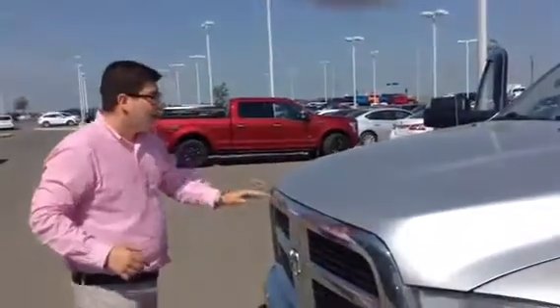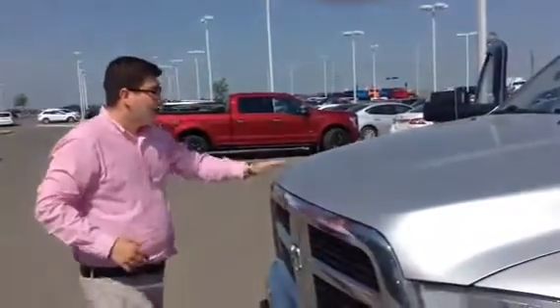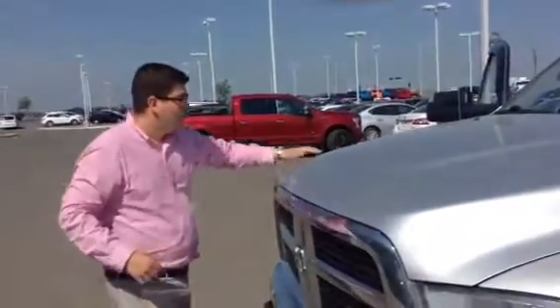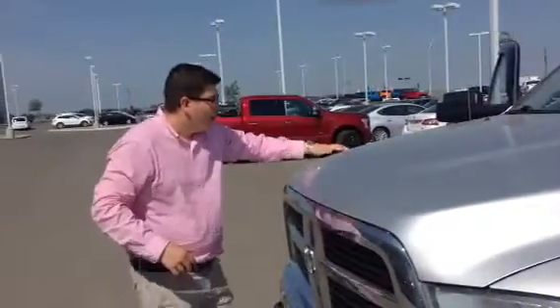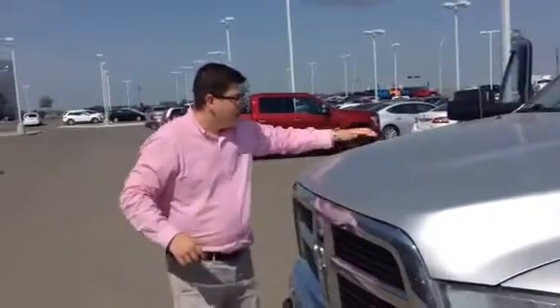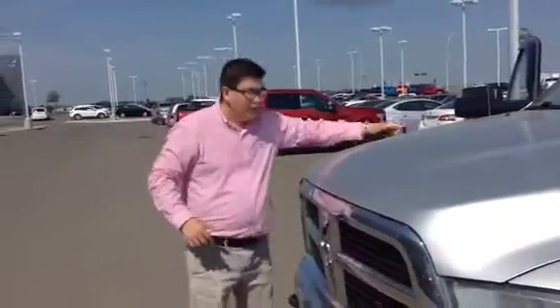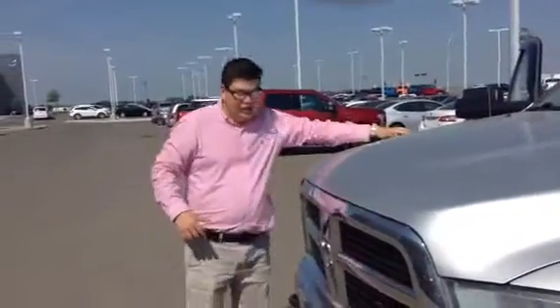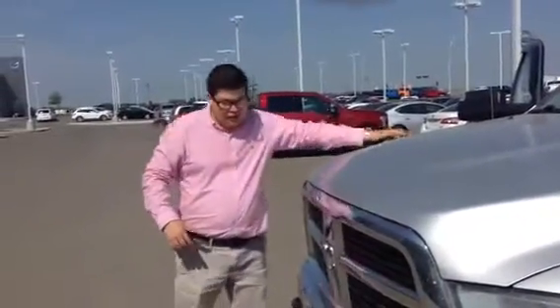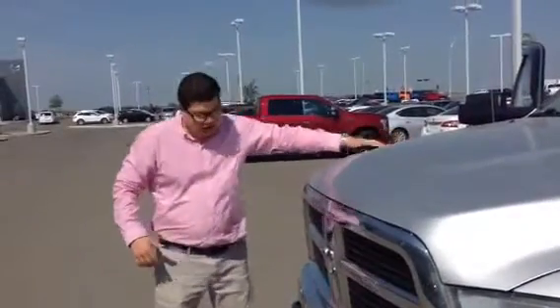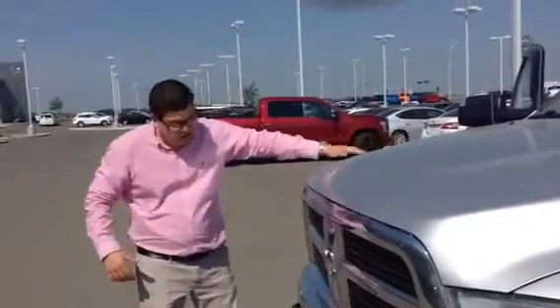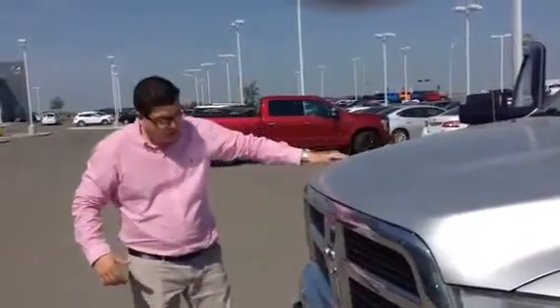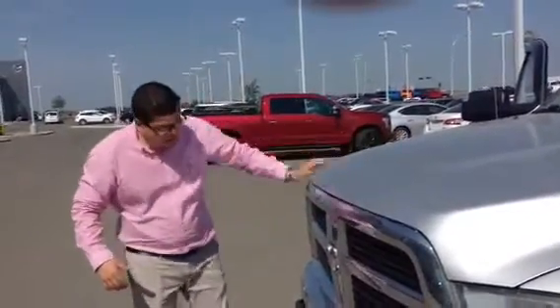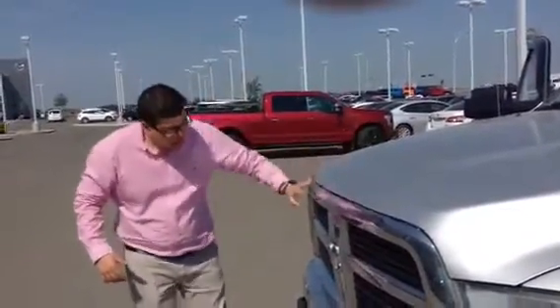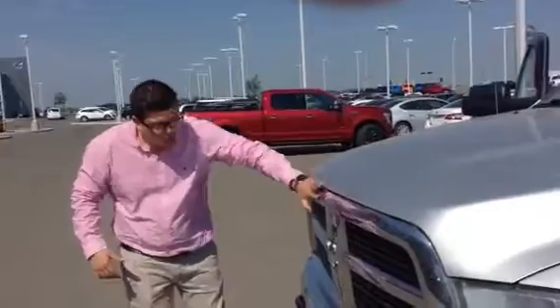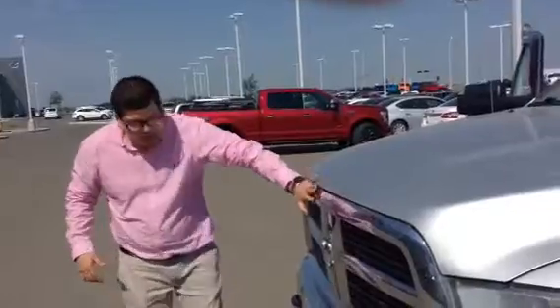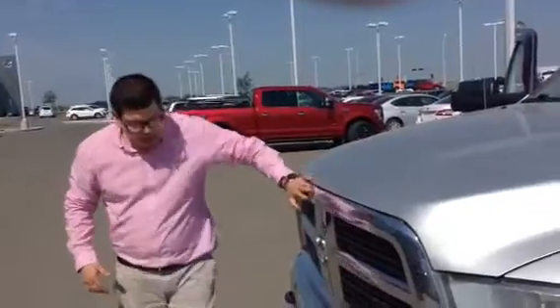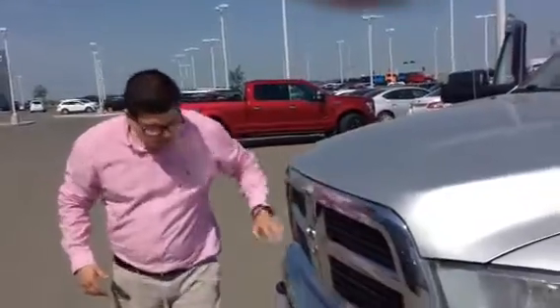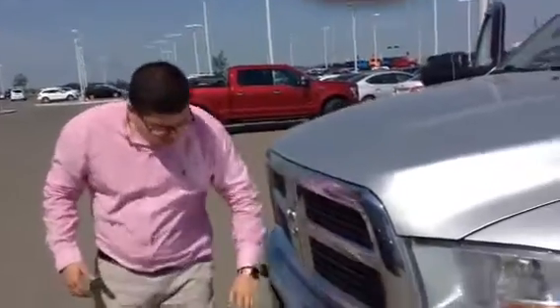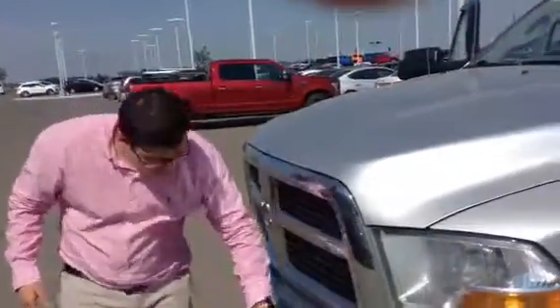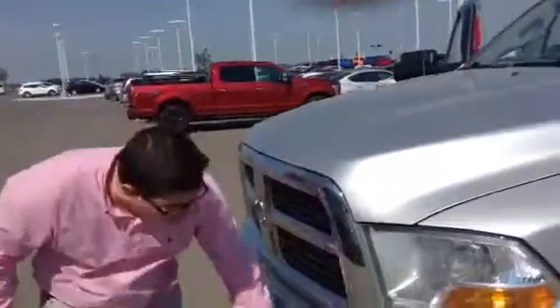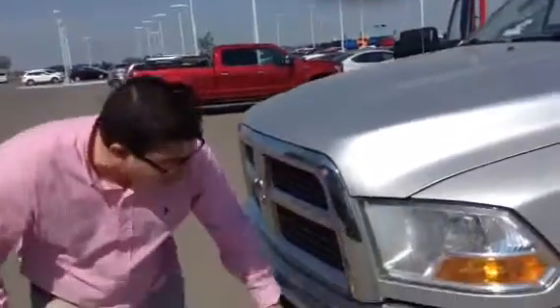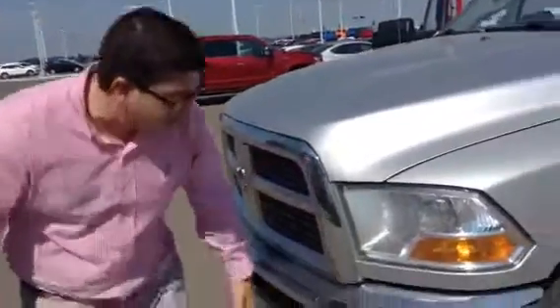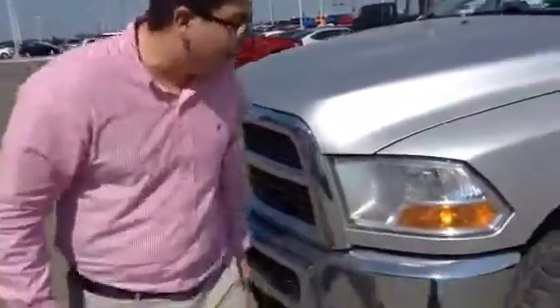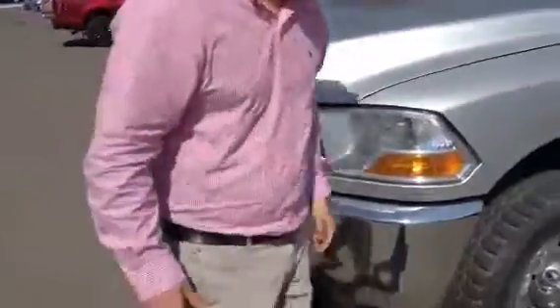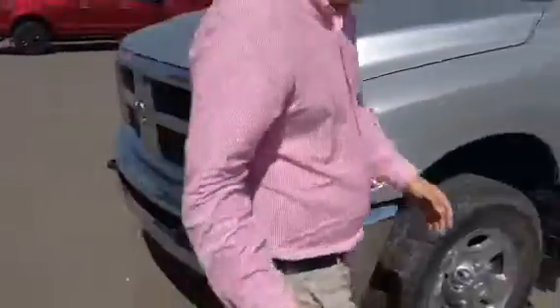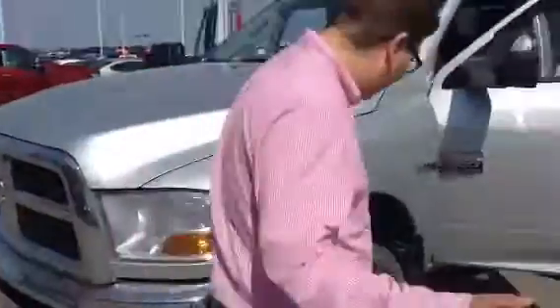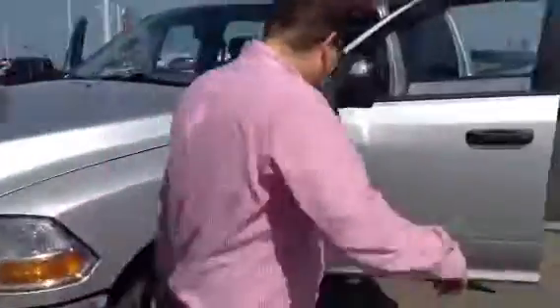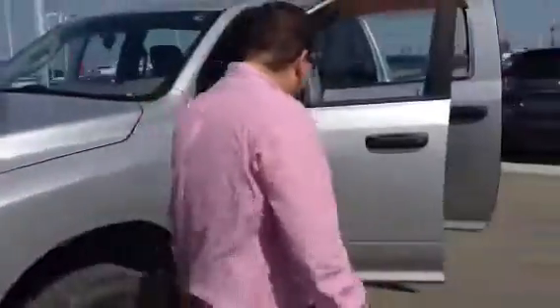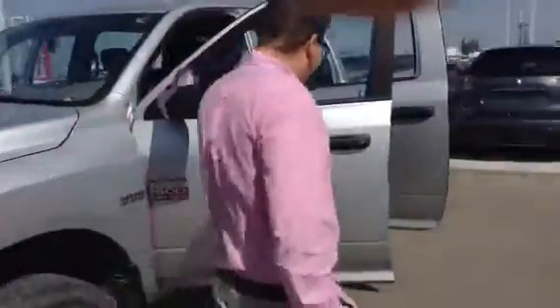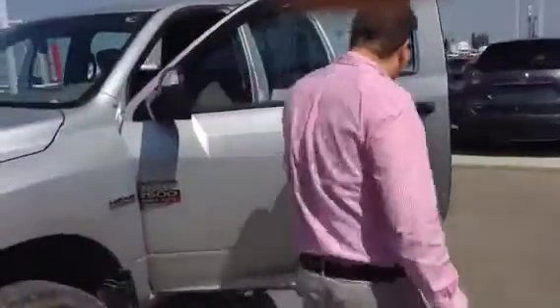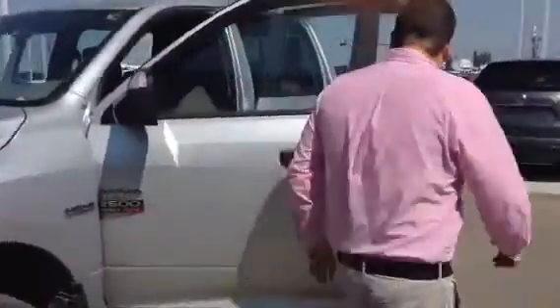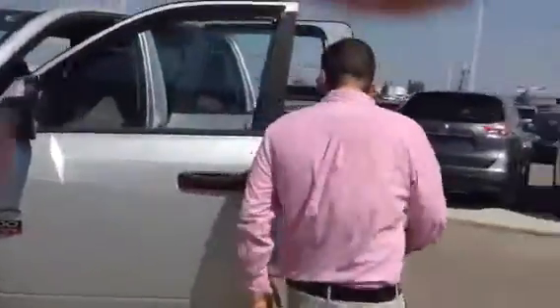Drop this down right here — got the nice little dips right in your engine hood right here. Chrome accents right here, your tow hooks right down here. Coming around to this side of the vehicle right here.